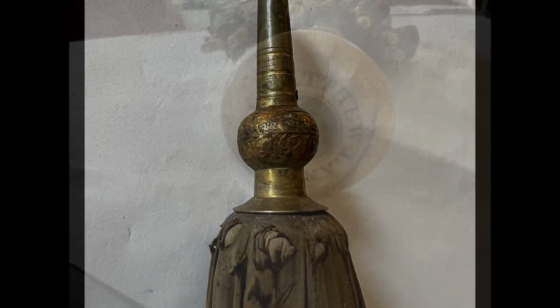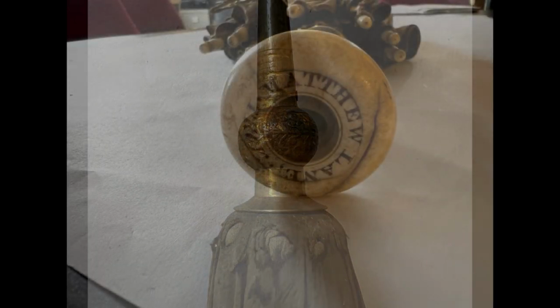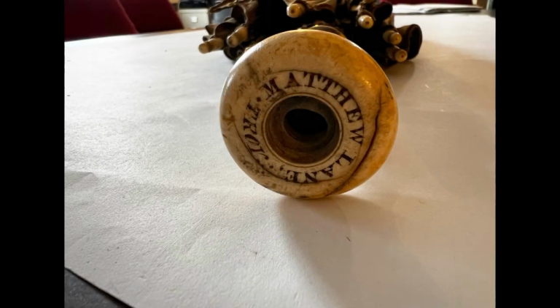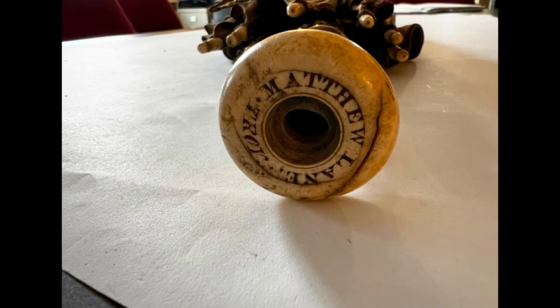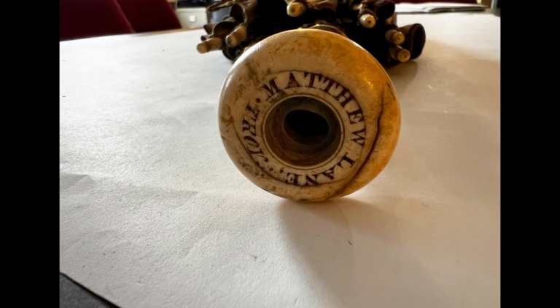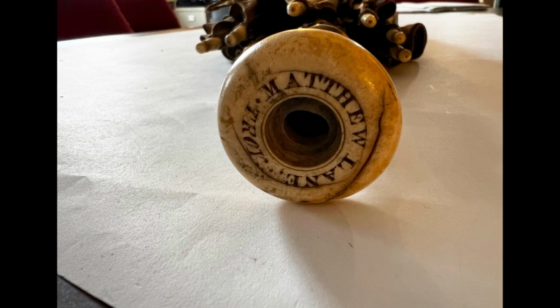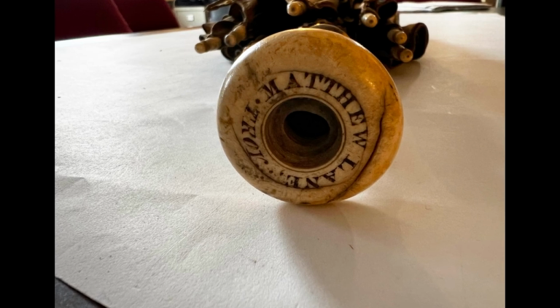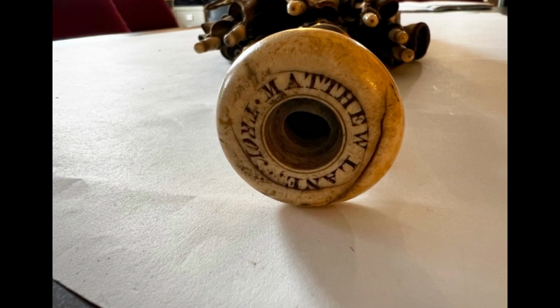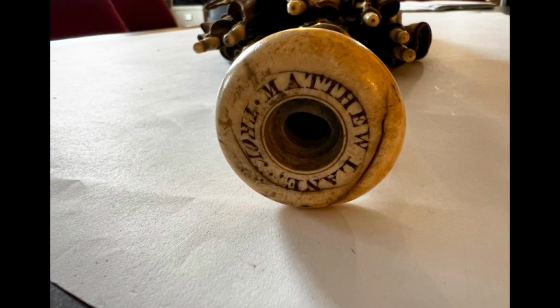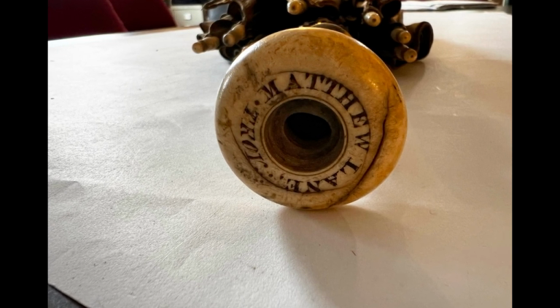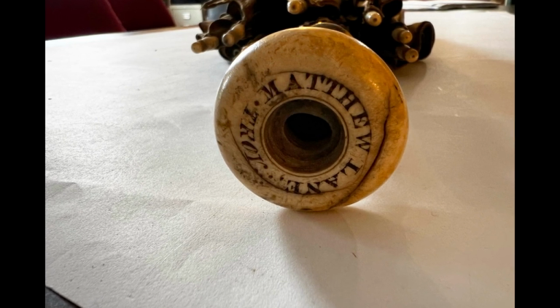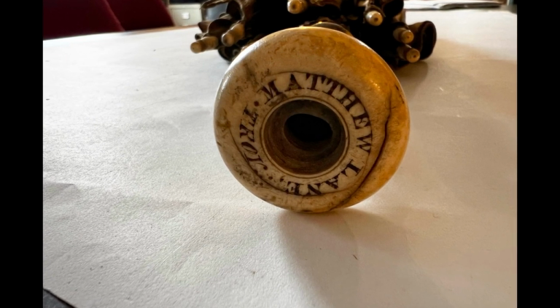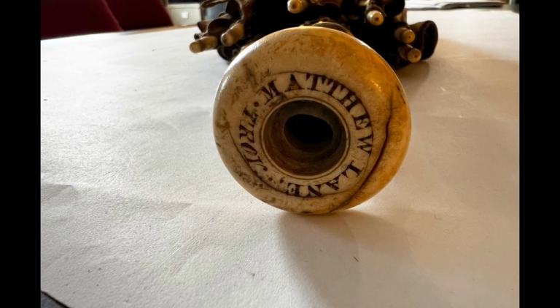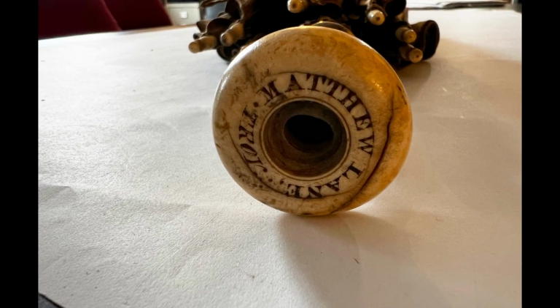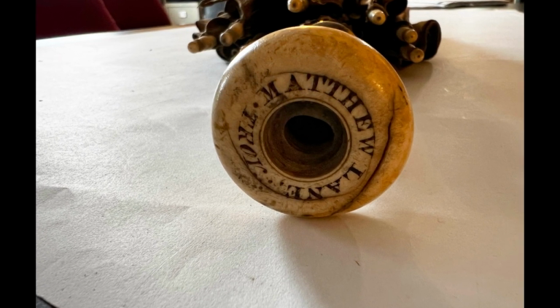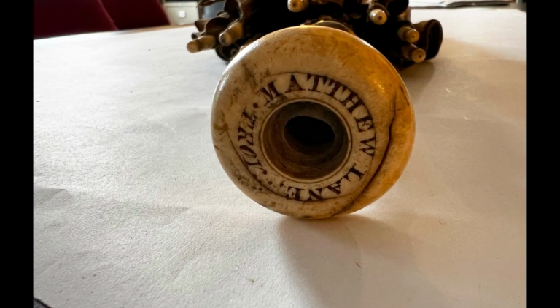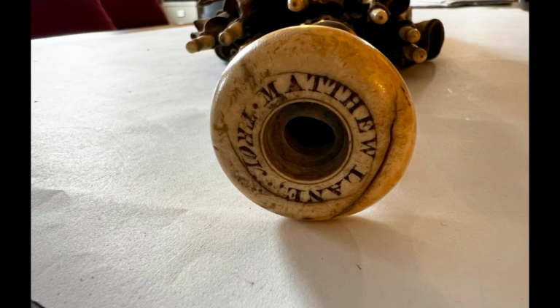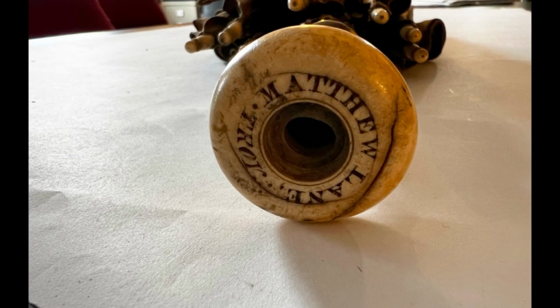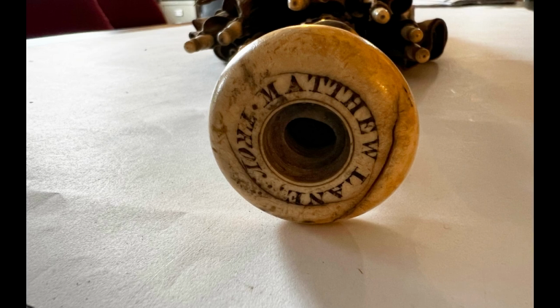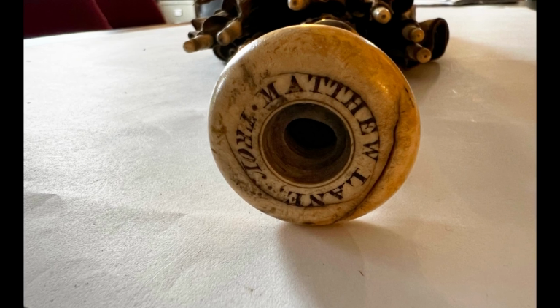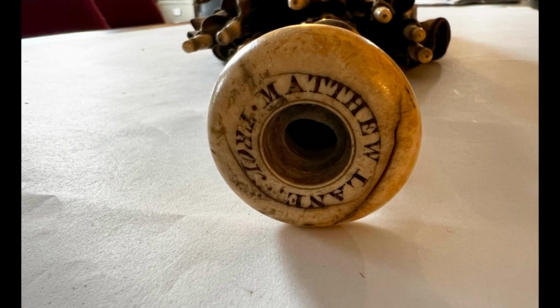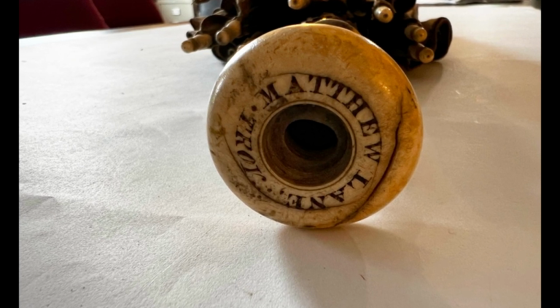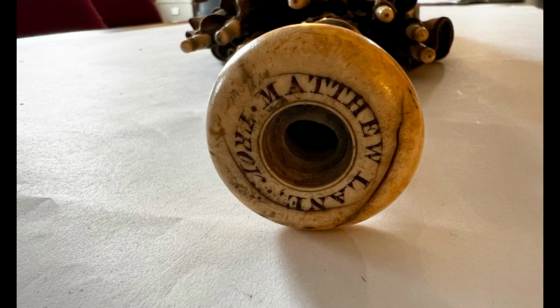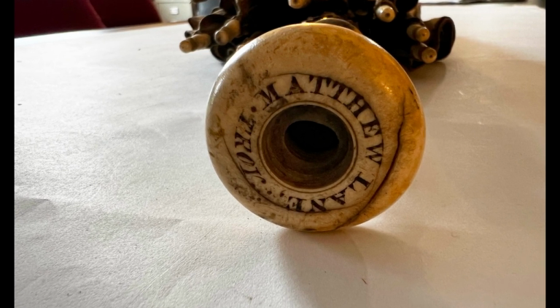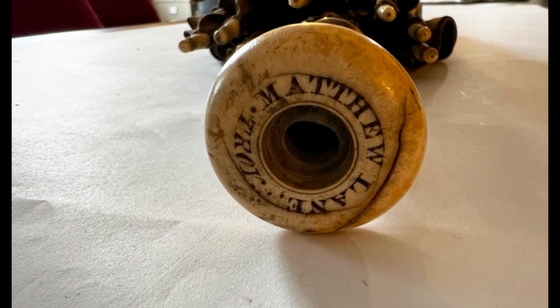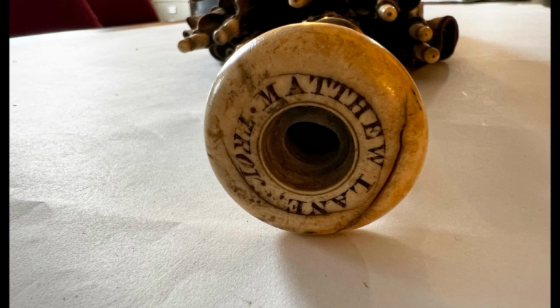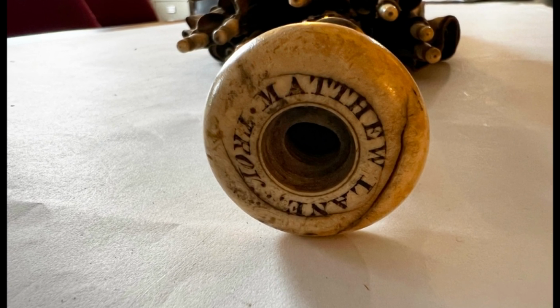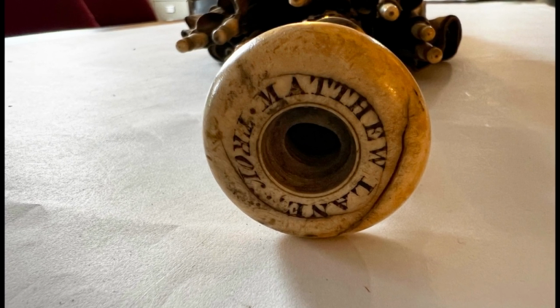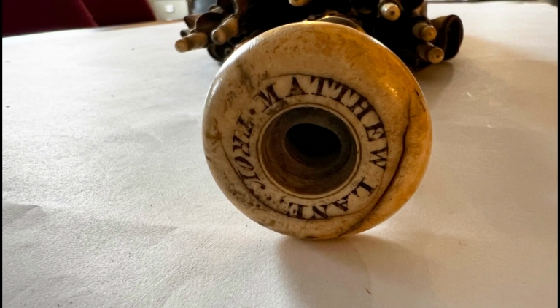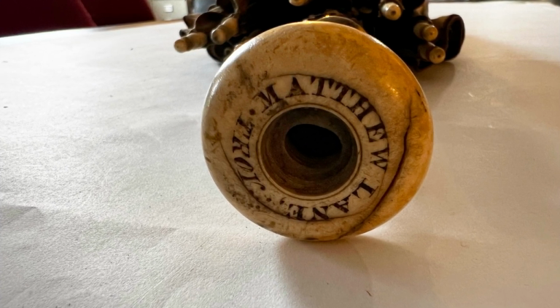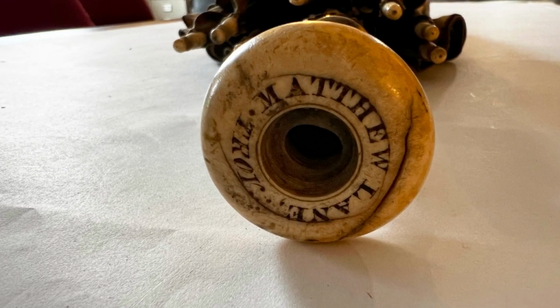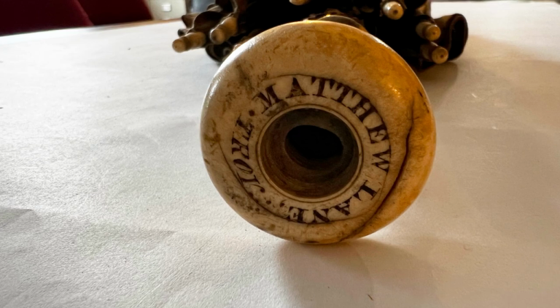The handle has a name engraved in the ivory: Matthew Lane, who appears to hail from Troy, New York. We do not know who Matthew is or why his umbrella ended up in our collections, but I'll talk about that more in a bit.